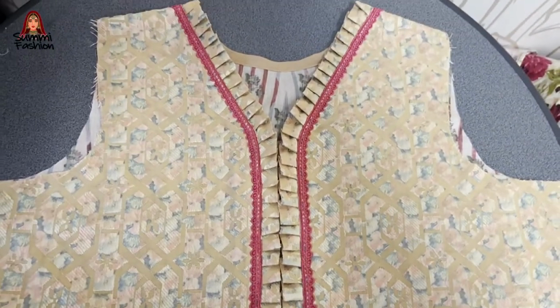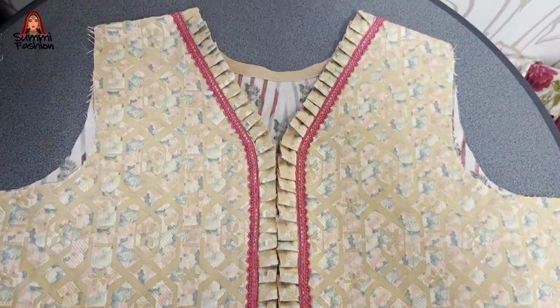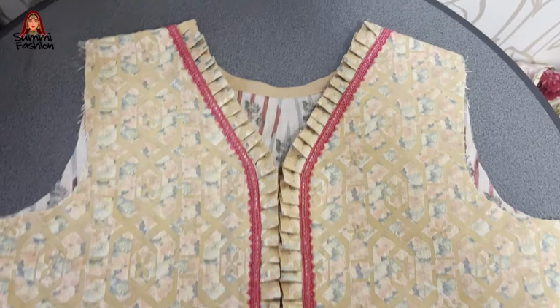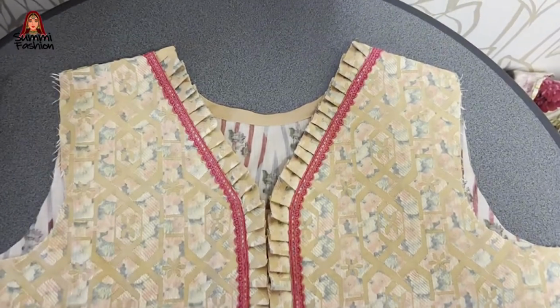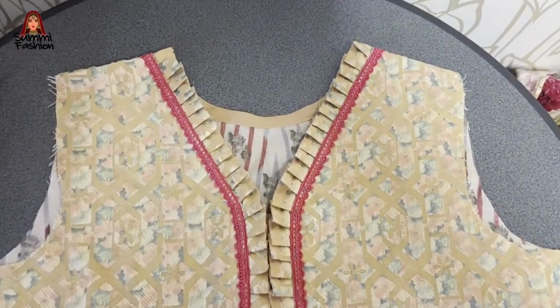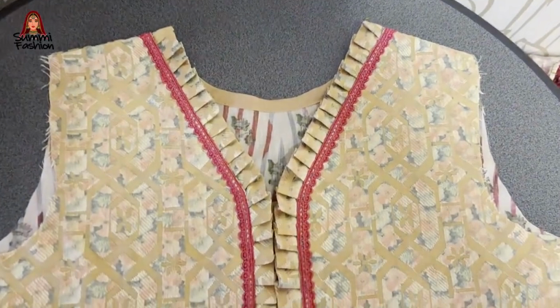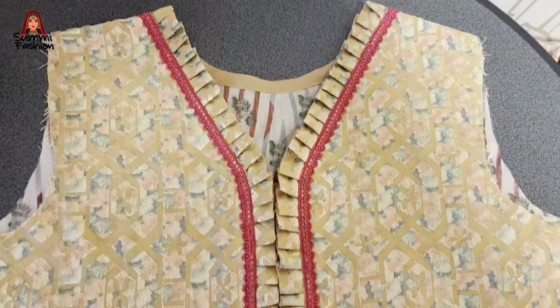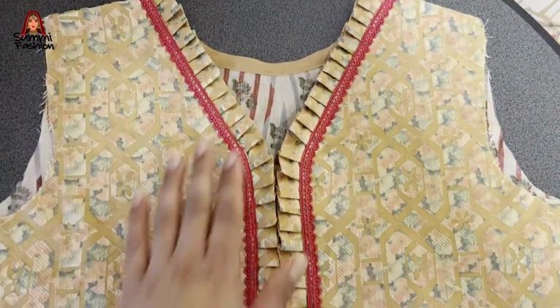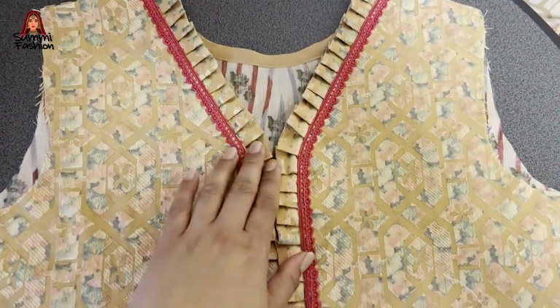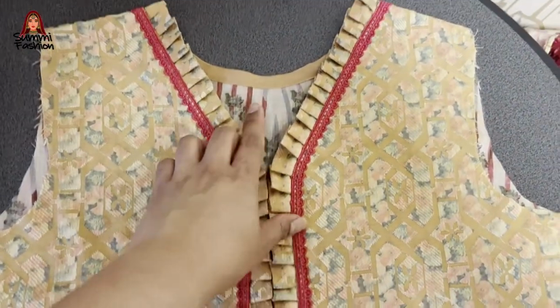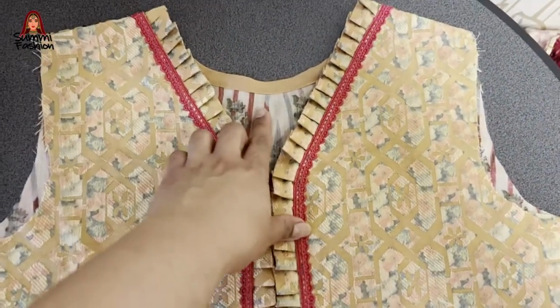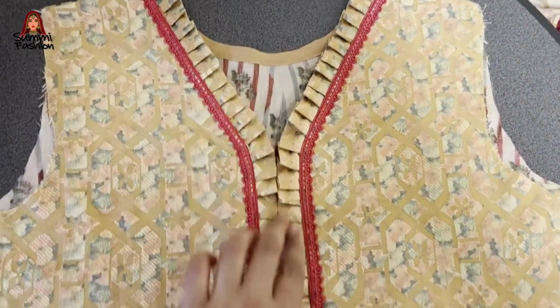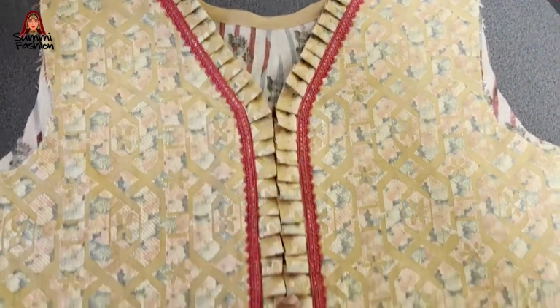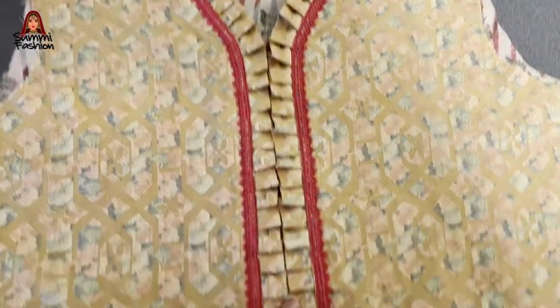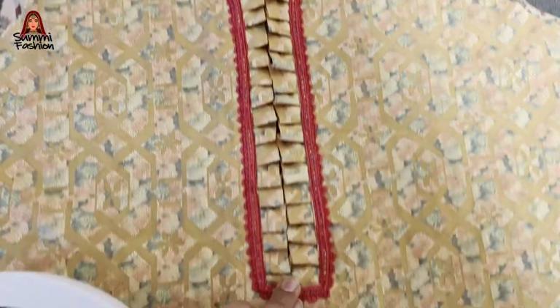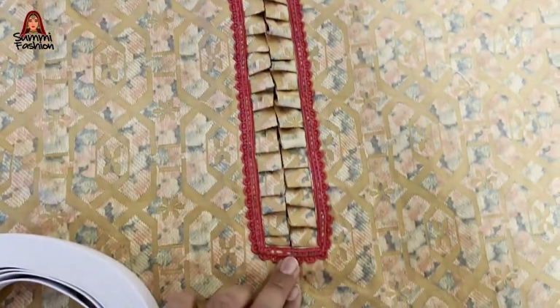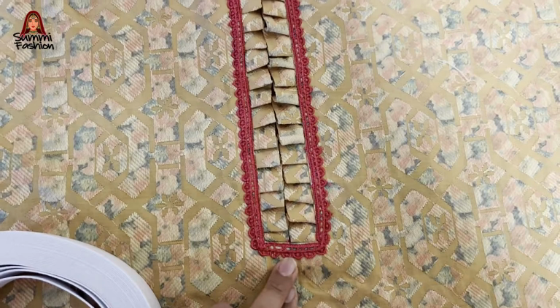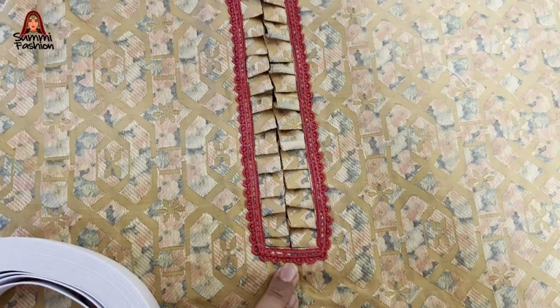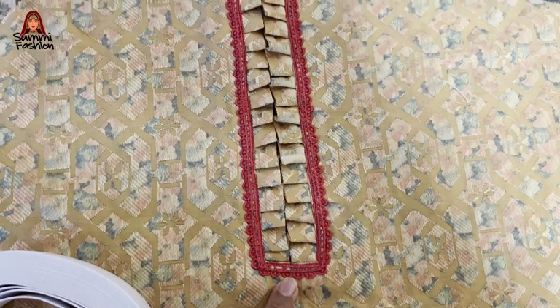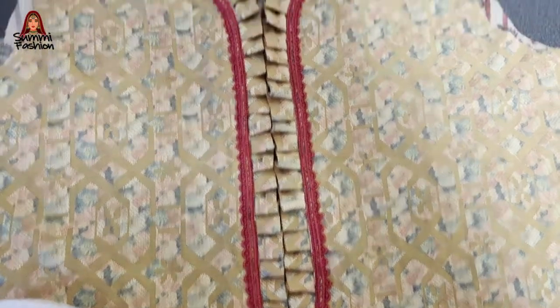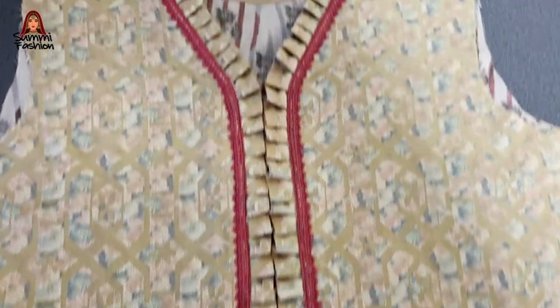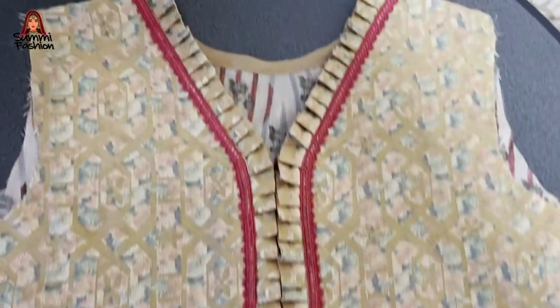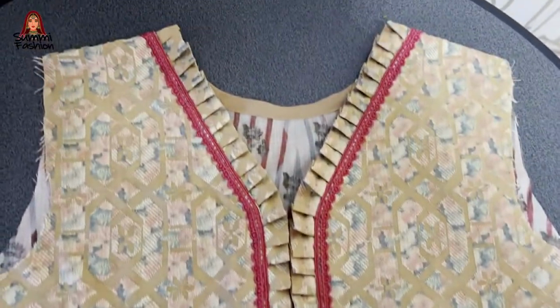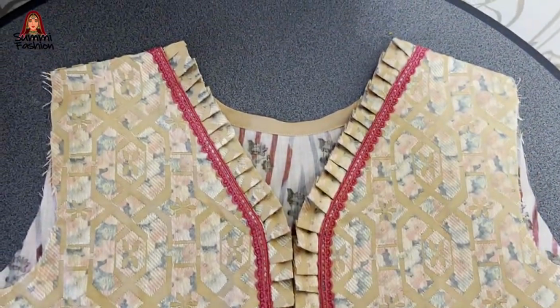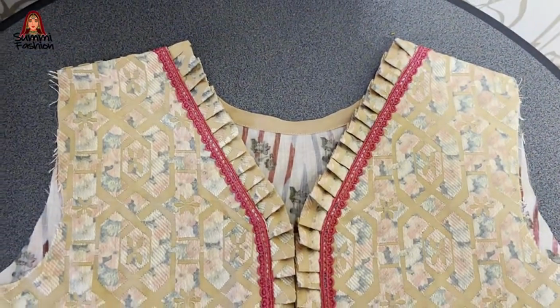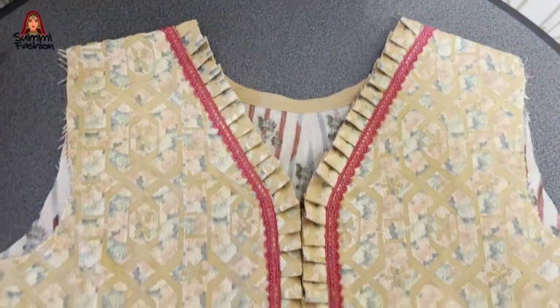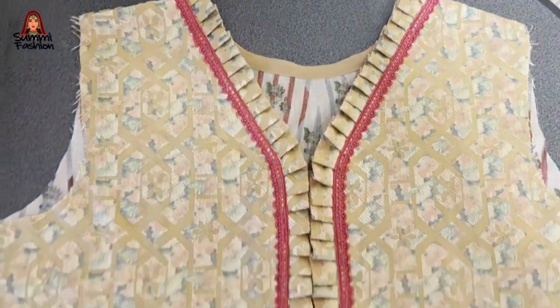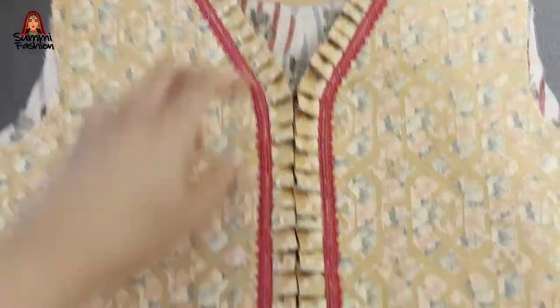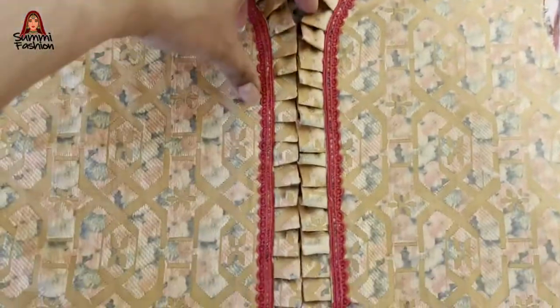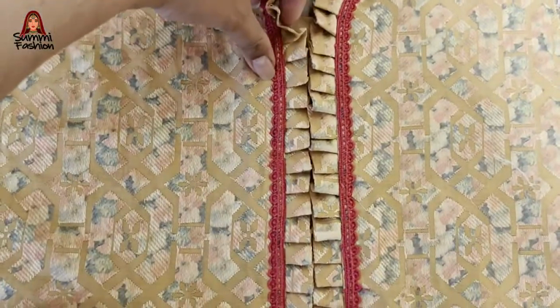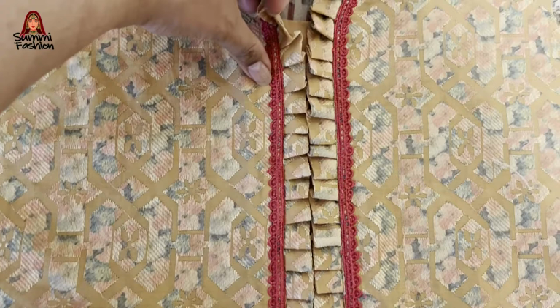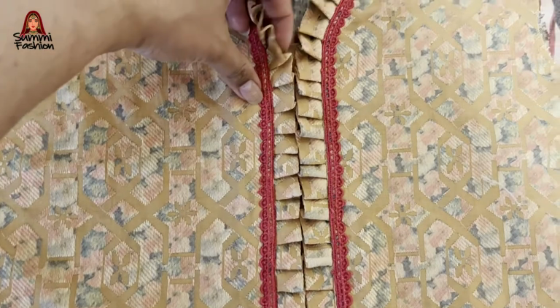Look, this neck is complete. I have attached my back neck with this. Look, this is frilled. This is open here.